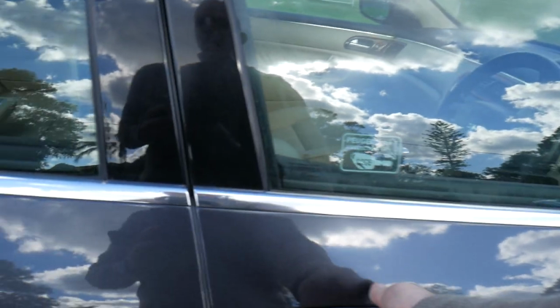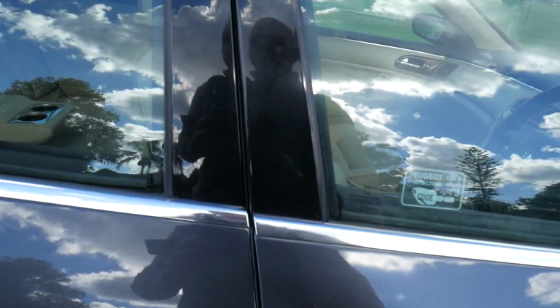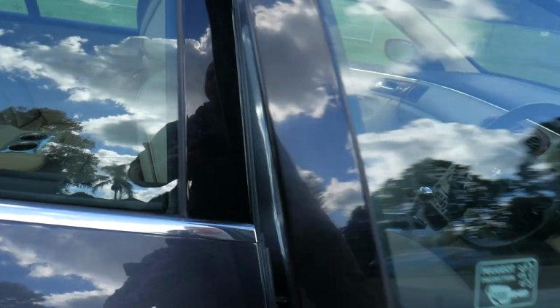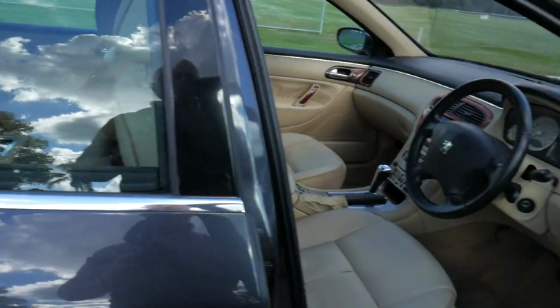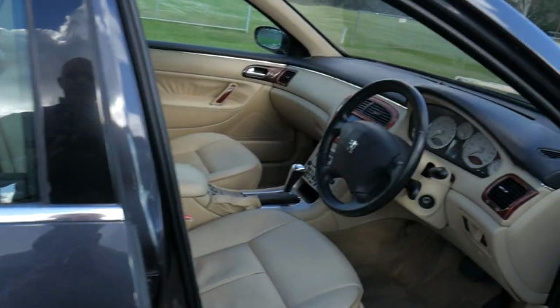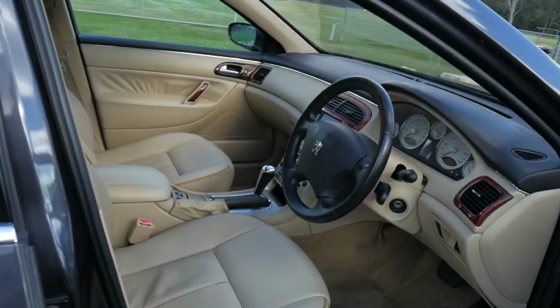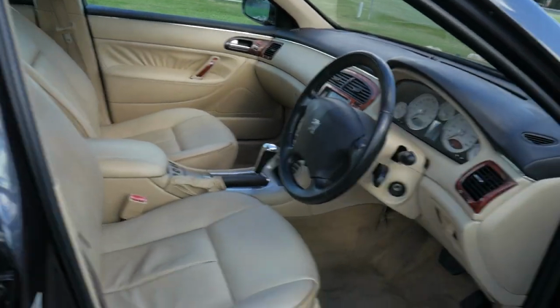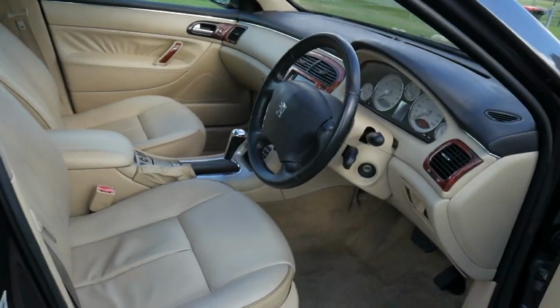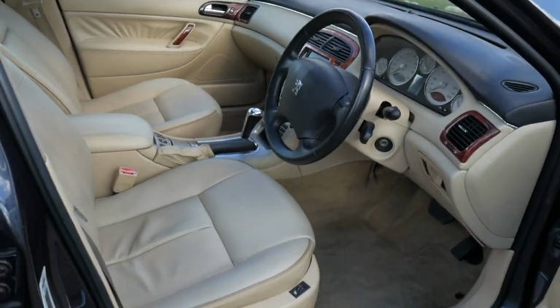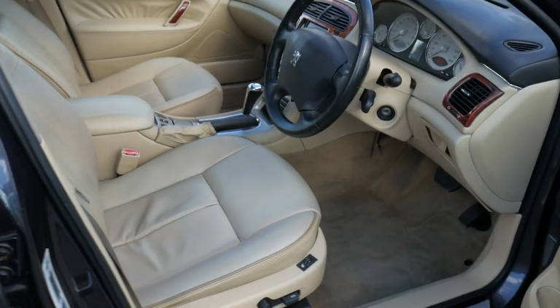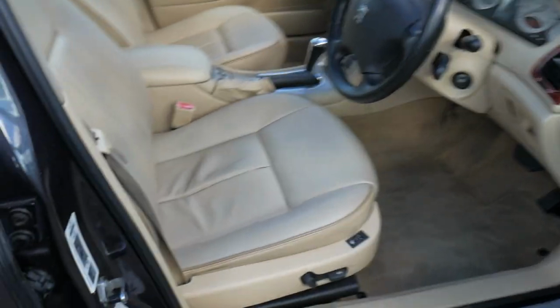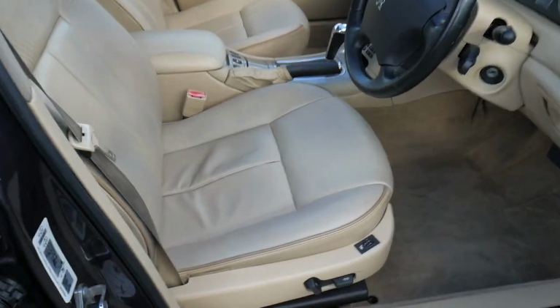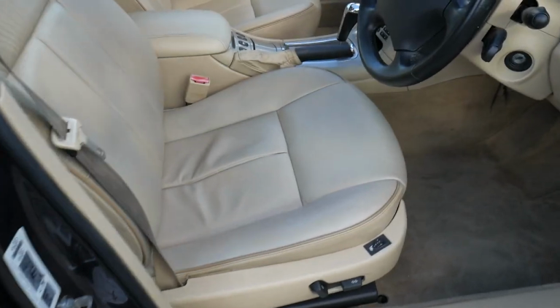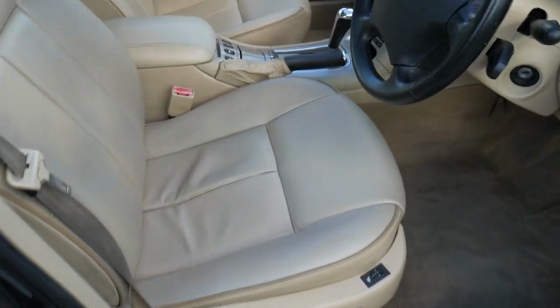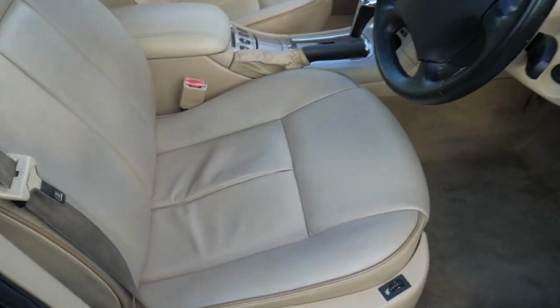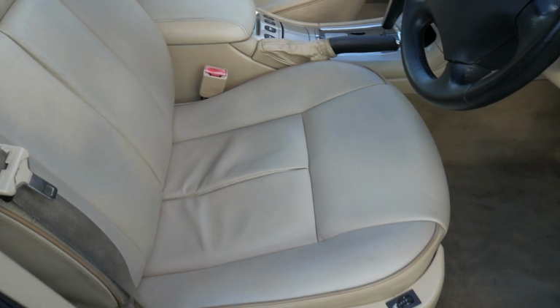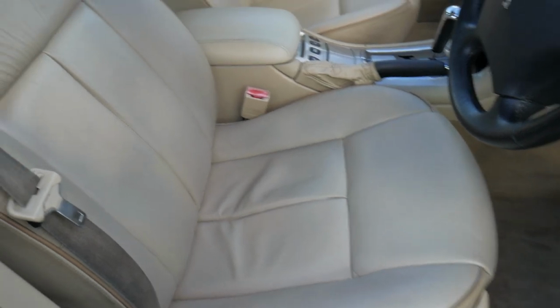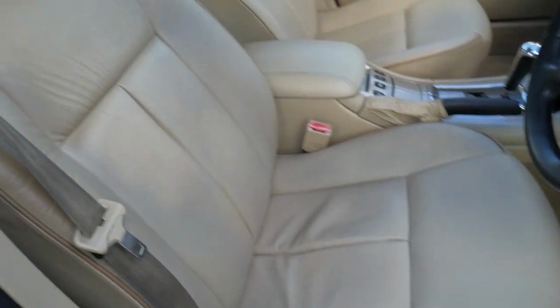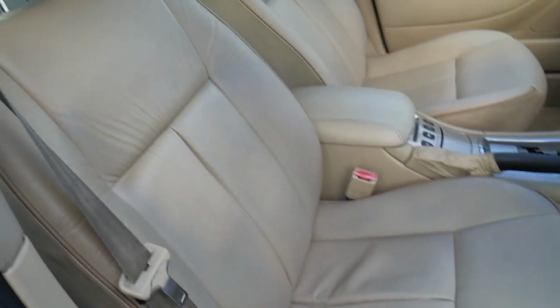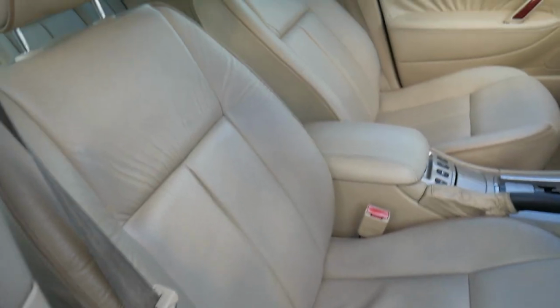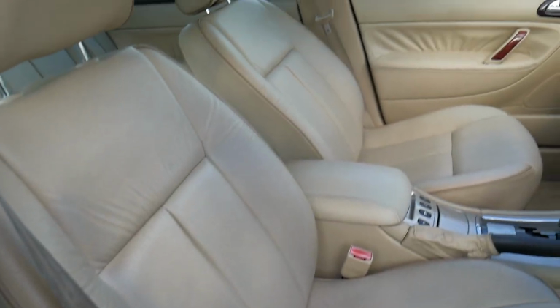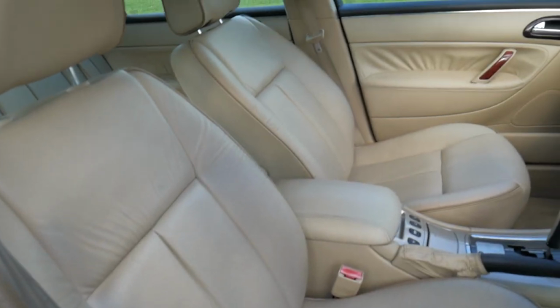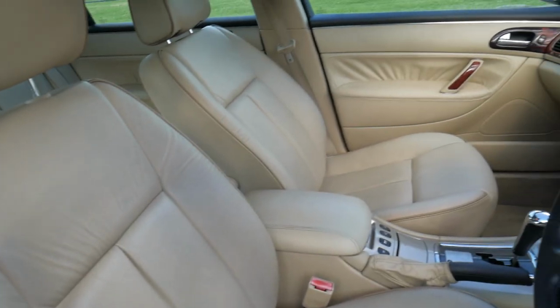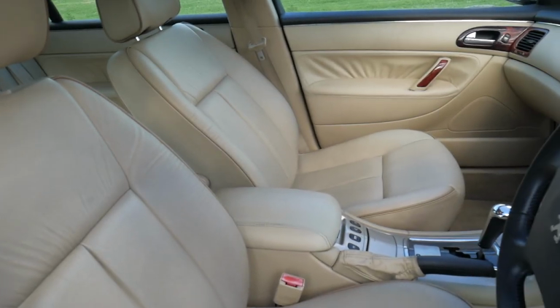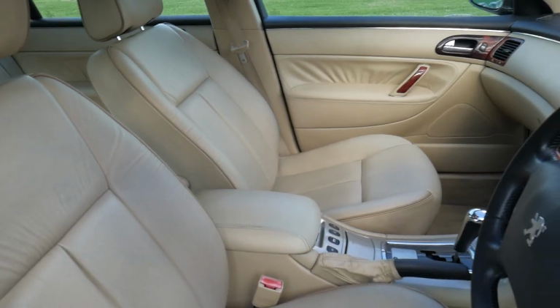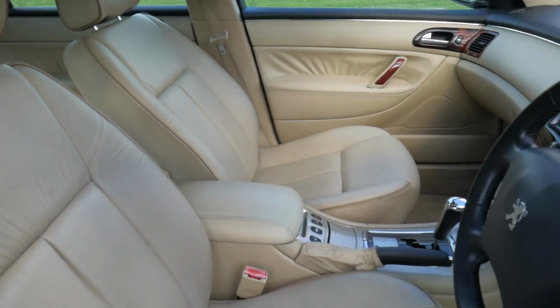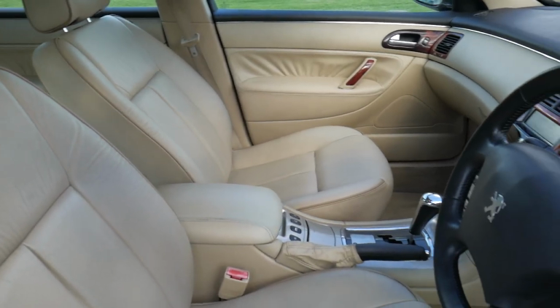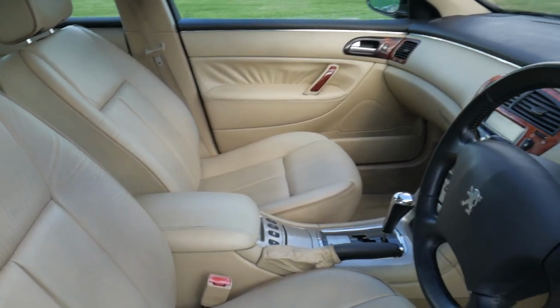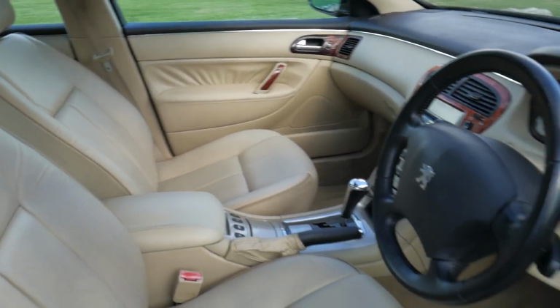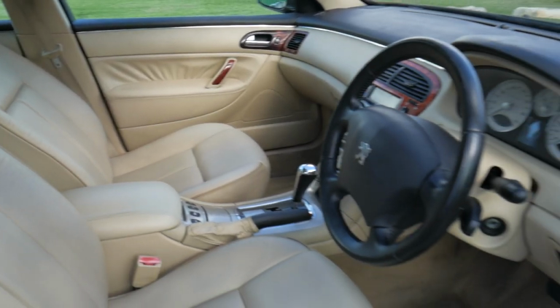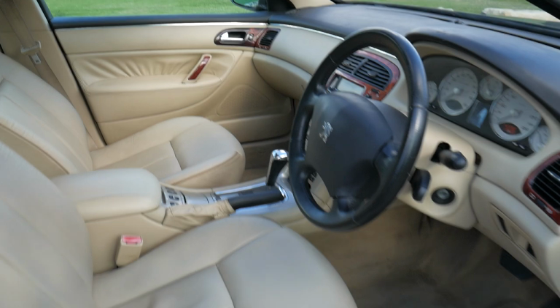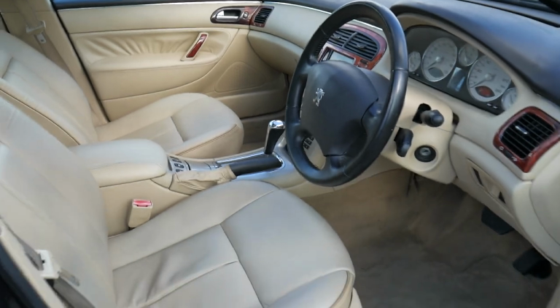Have a look at the condition of the leather interior. We've actually sold this car once before to the gentleman, and he's just bought another car from us. It really is a credit to Peugeot and to the previous owner.